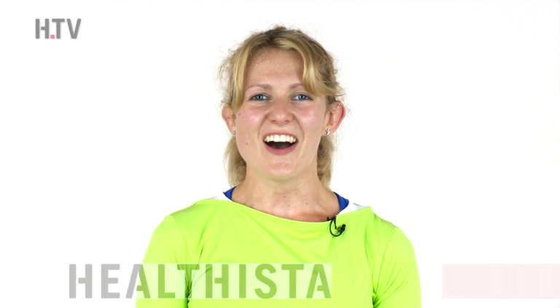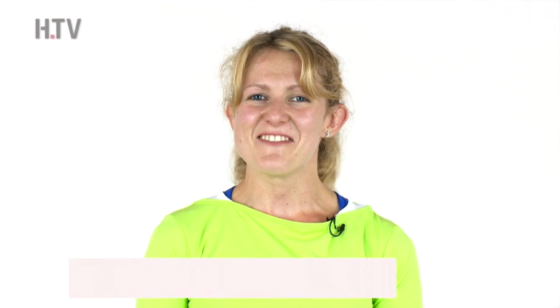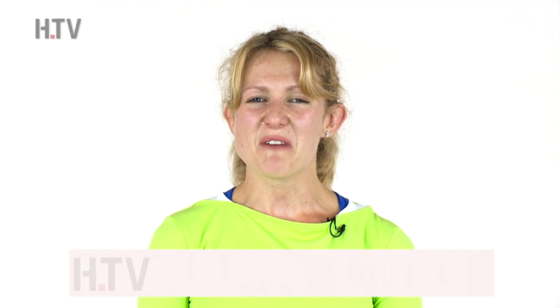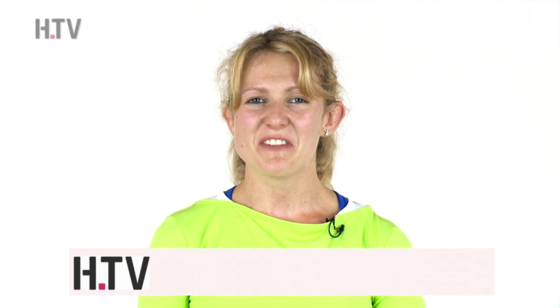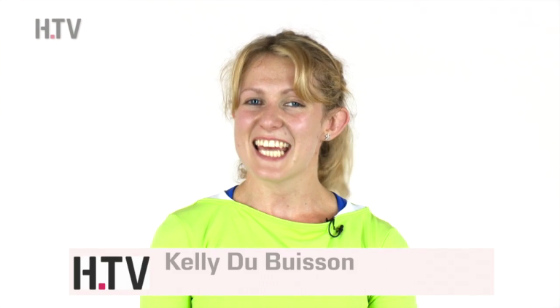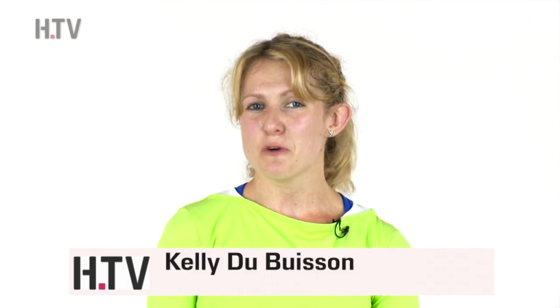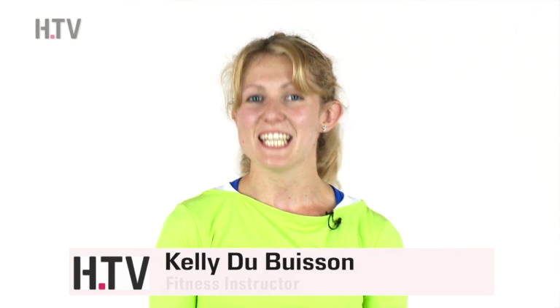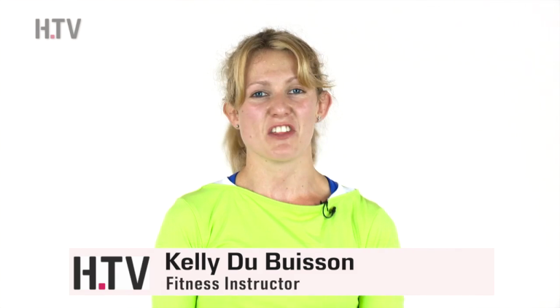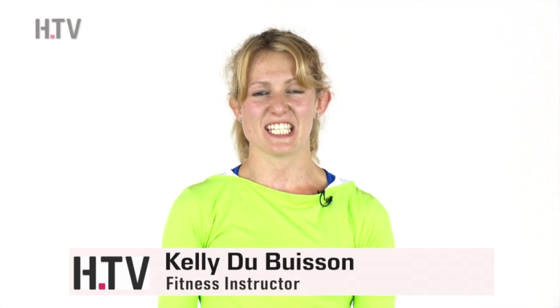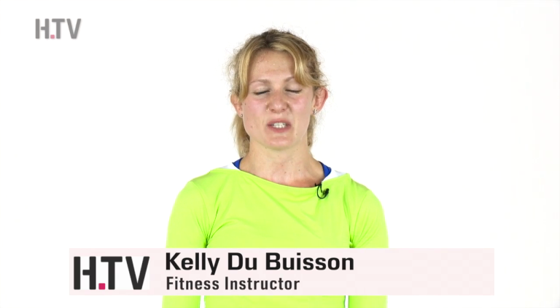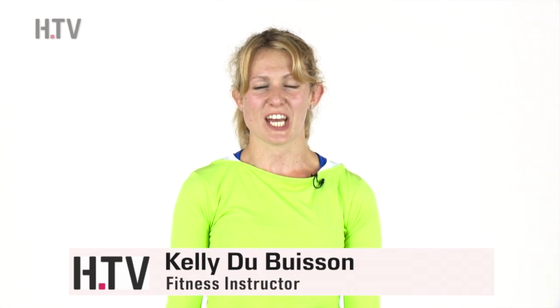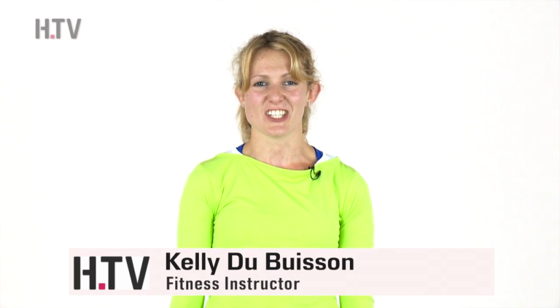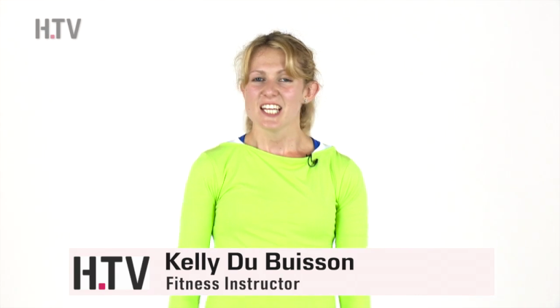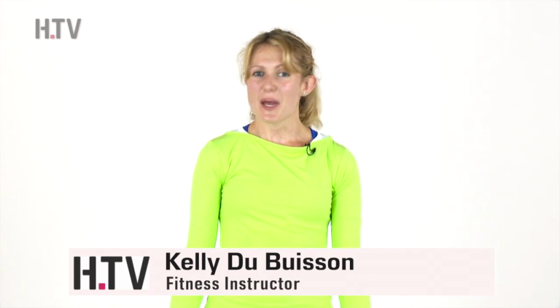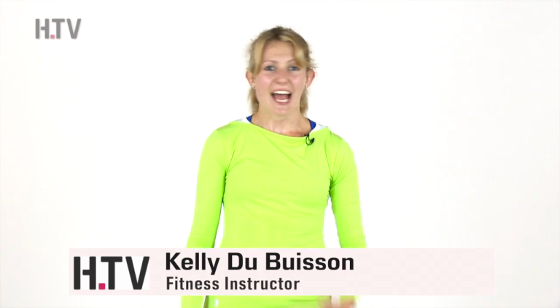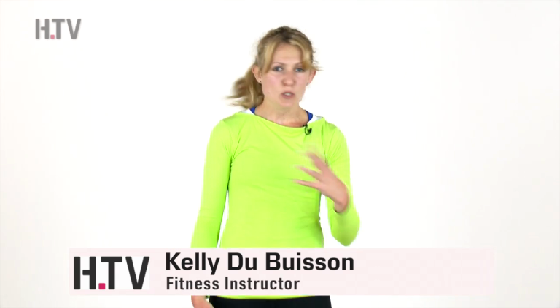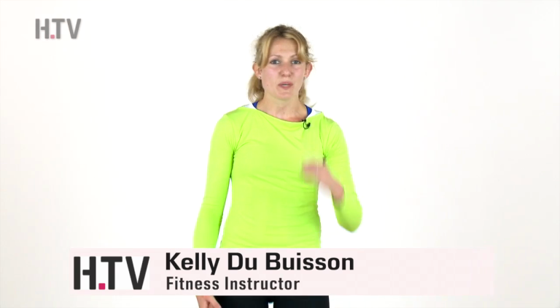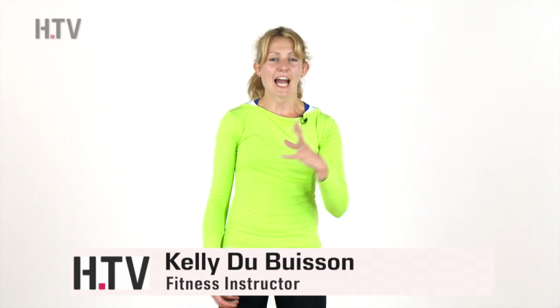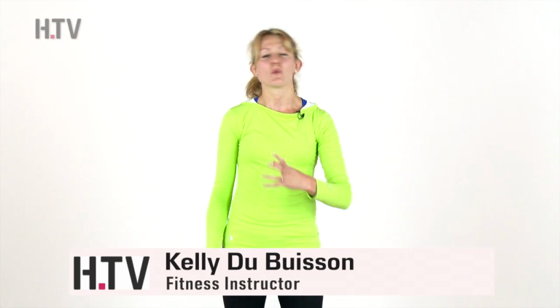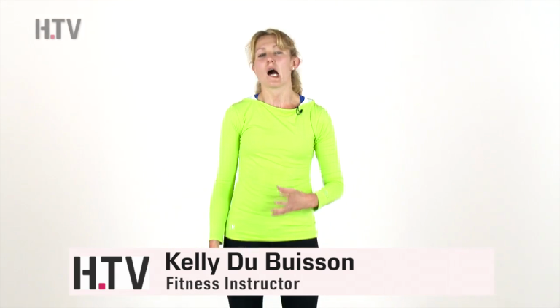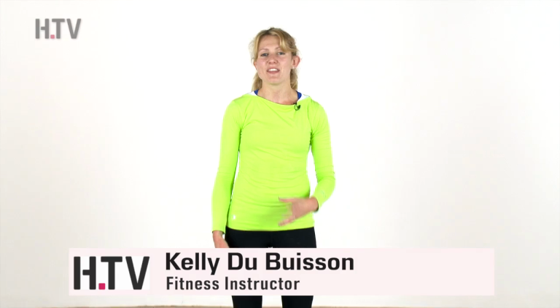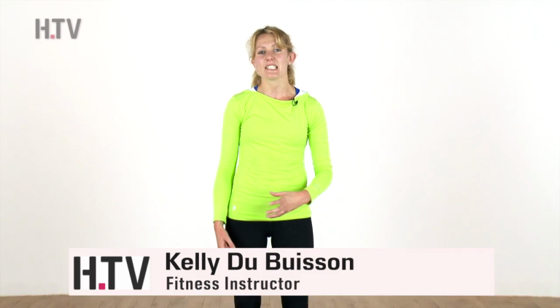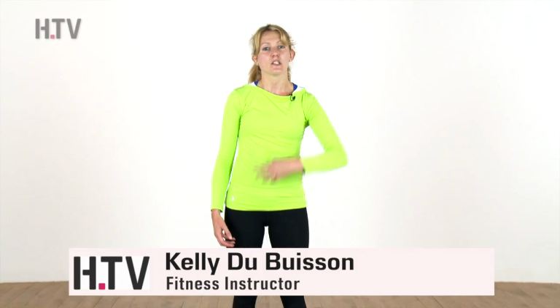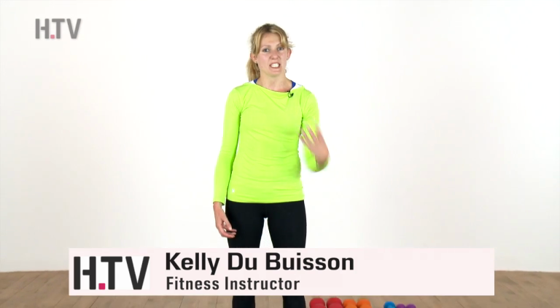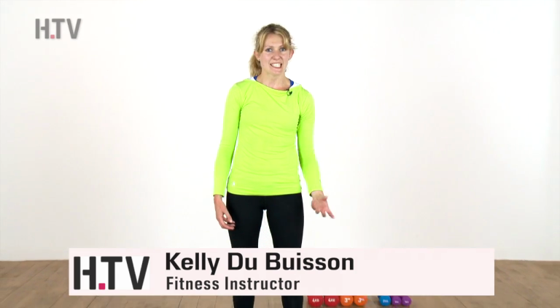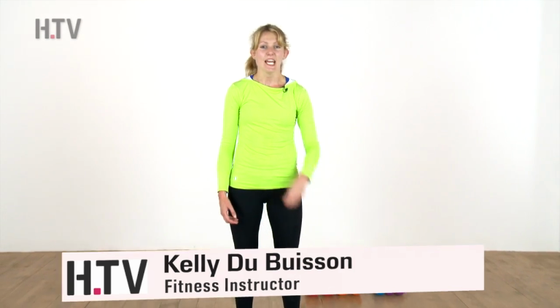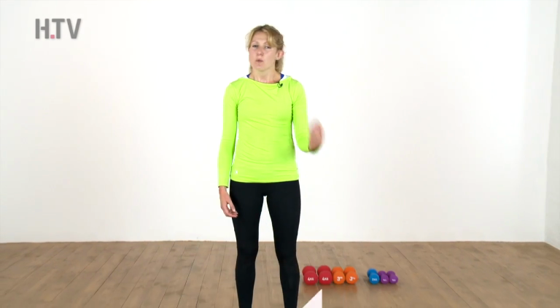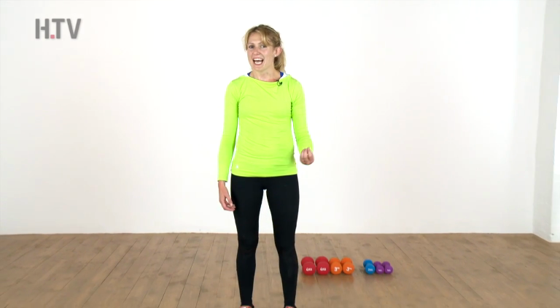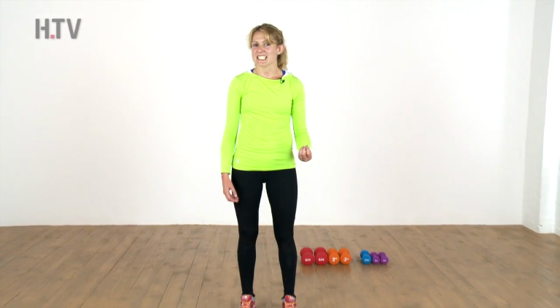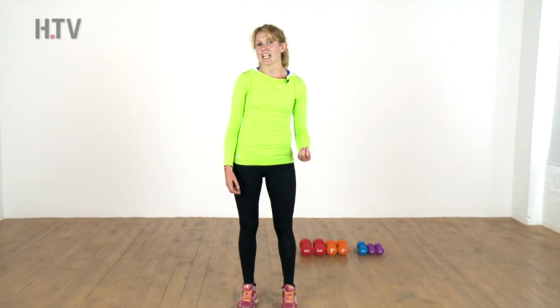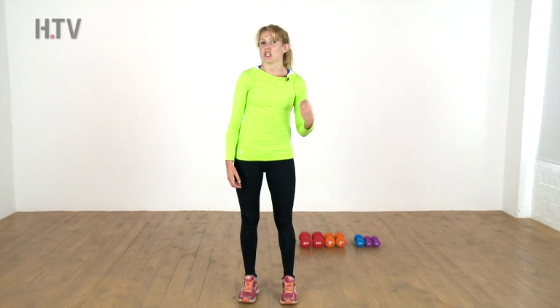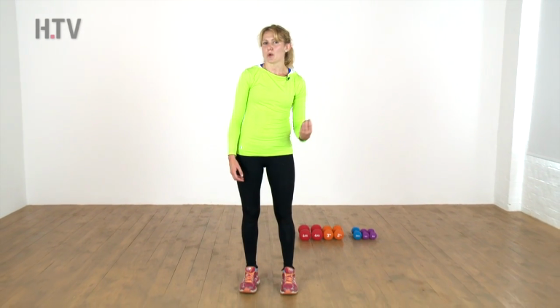Hi everyone, welcome to day 14 of the 30-day squat challenge. As always, we're going to carry on with a couple of the exercises that we did yesterday and we're going to add in a slightly new one today.